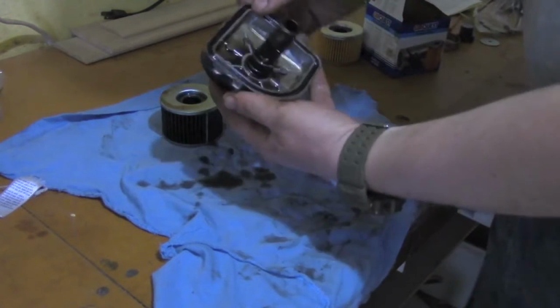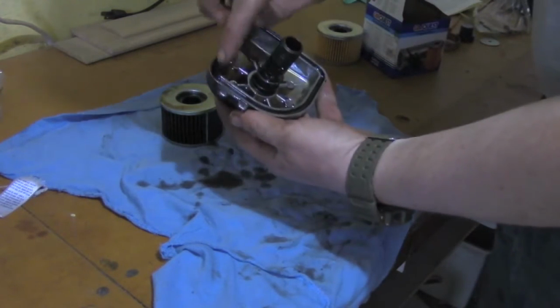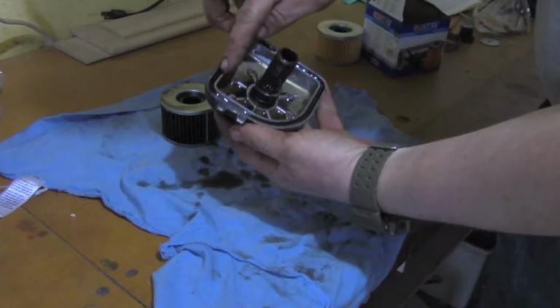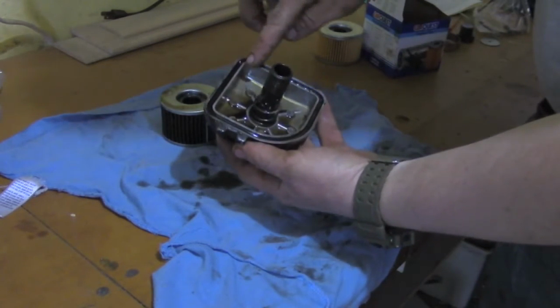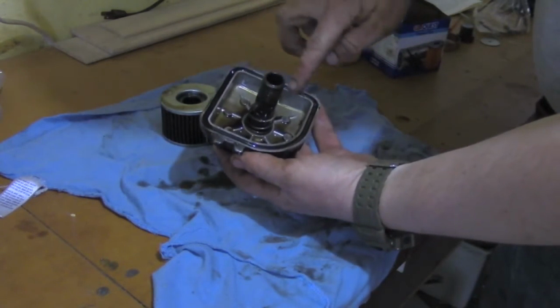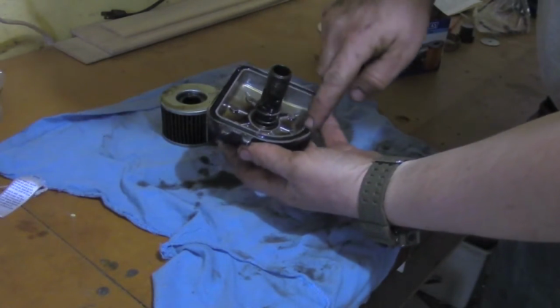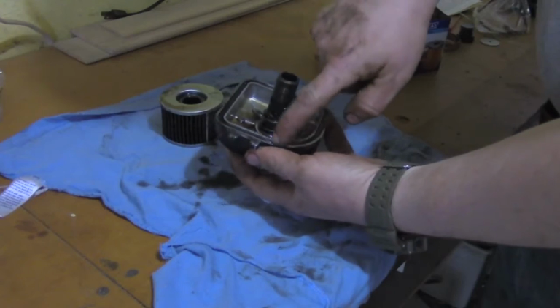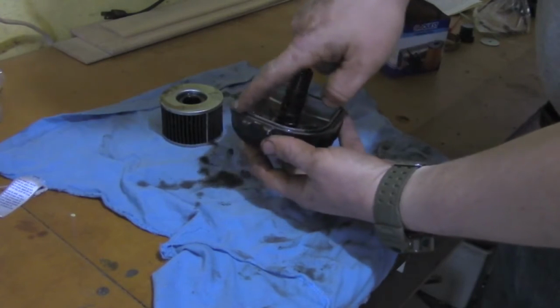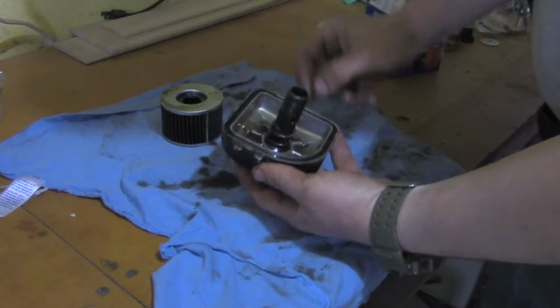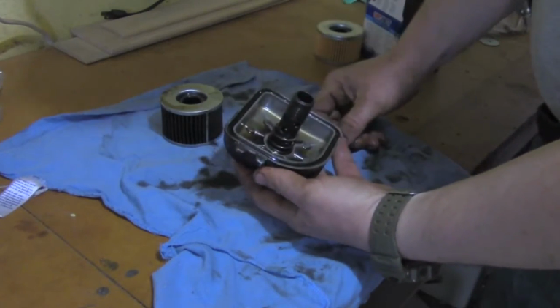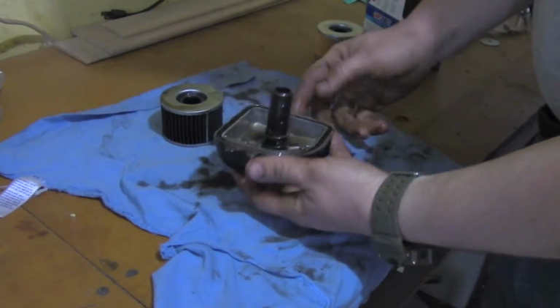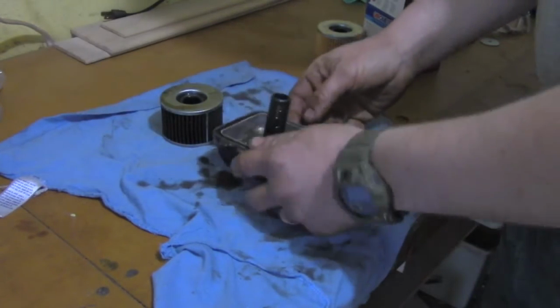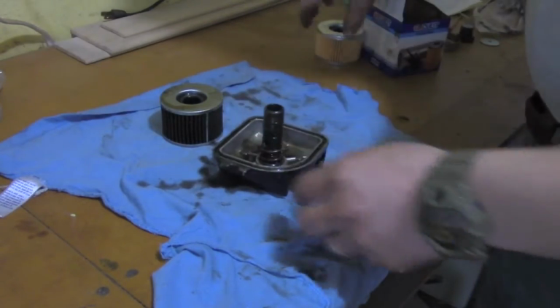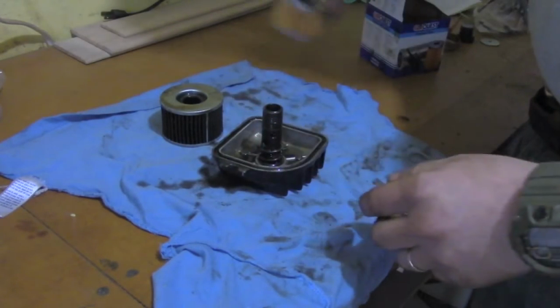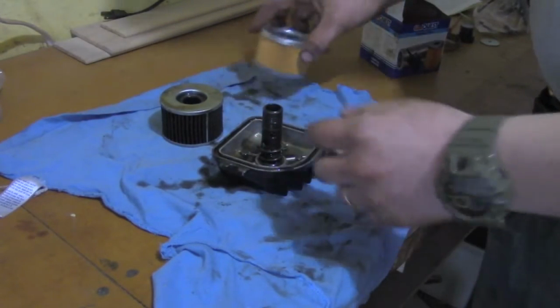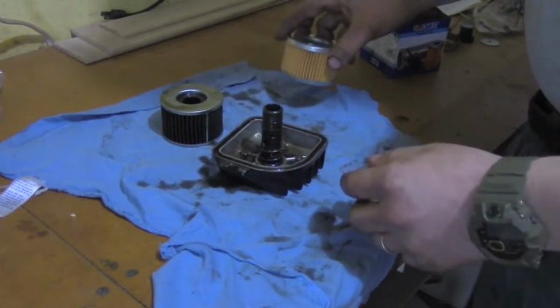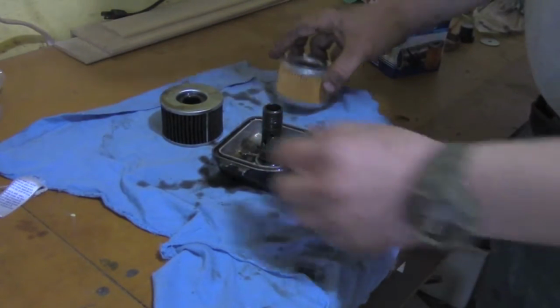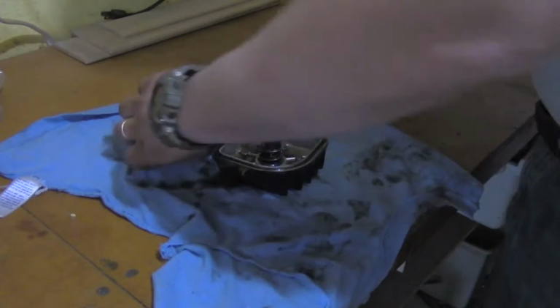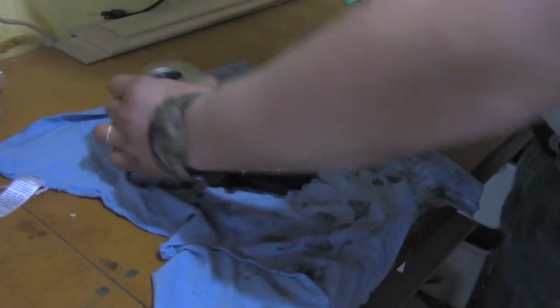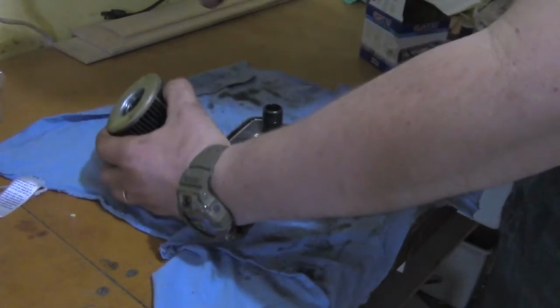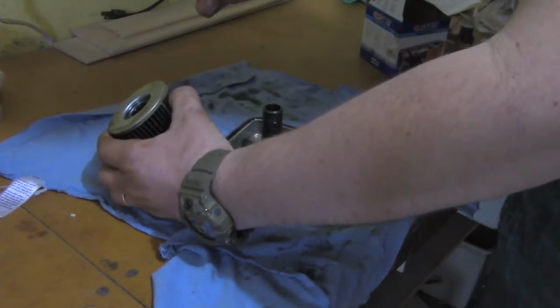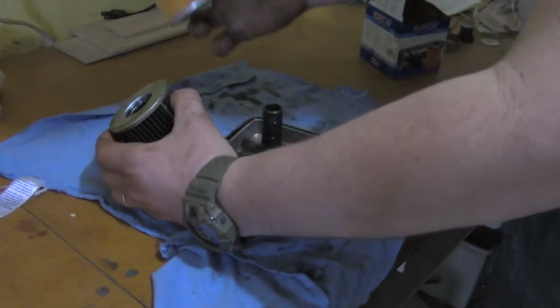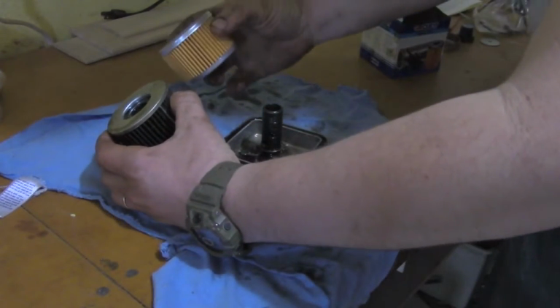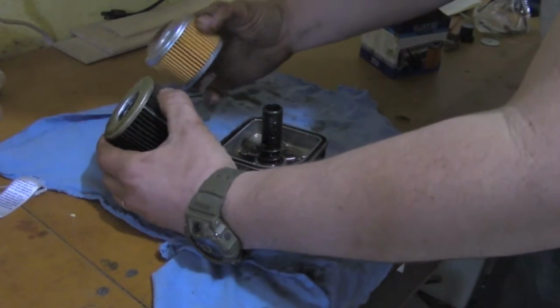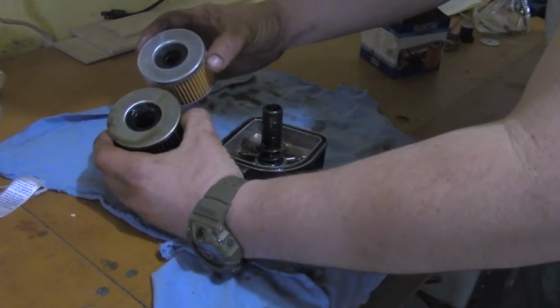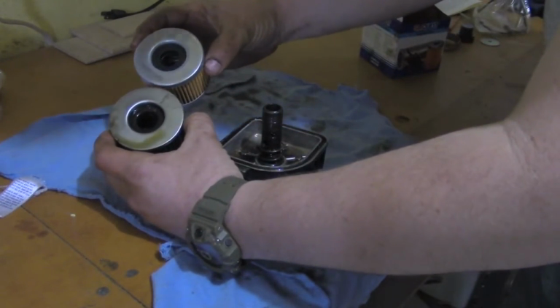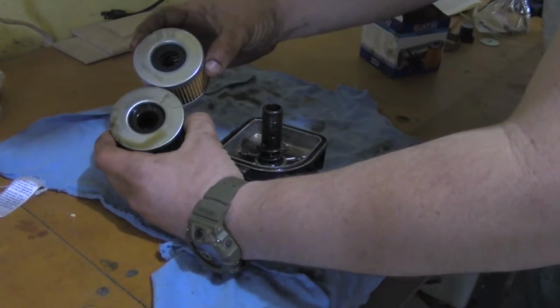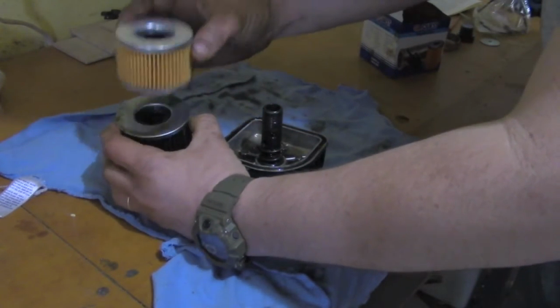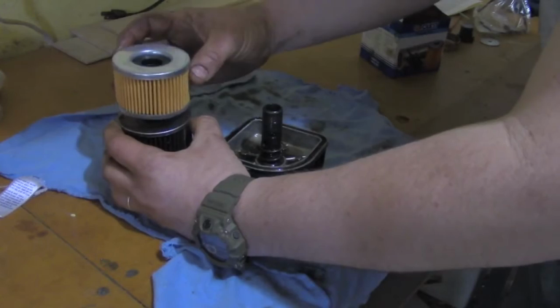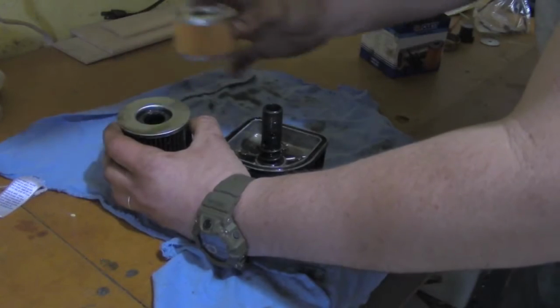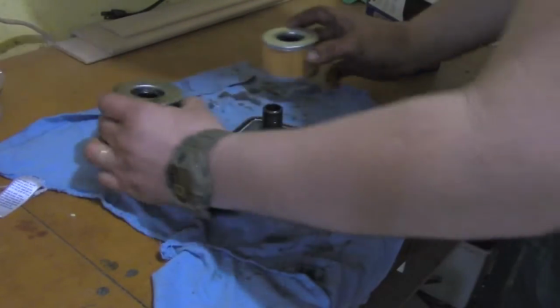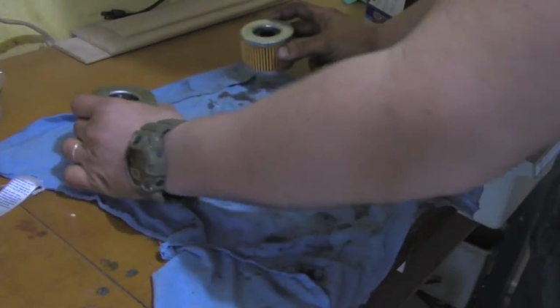I want to make sure that my seal area is clean and free of debris. Before you toss your old filter, it's a good idea to take the new one and verify that the dimensions are the same on the two filters.